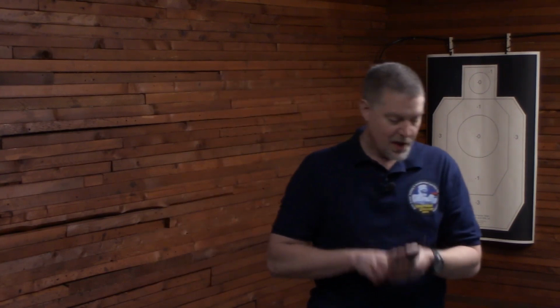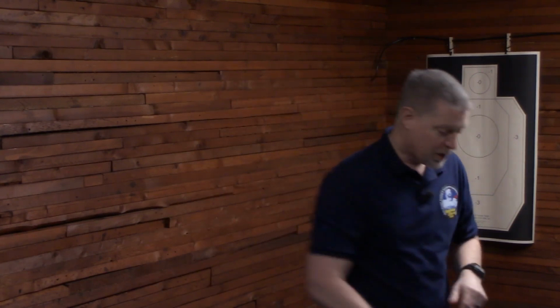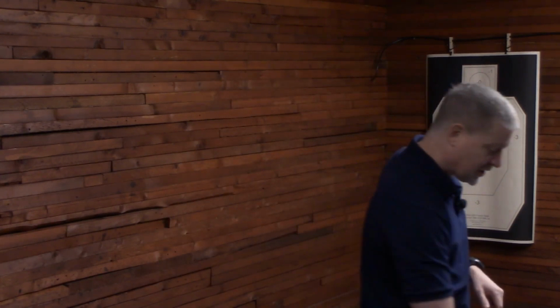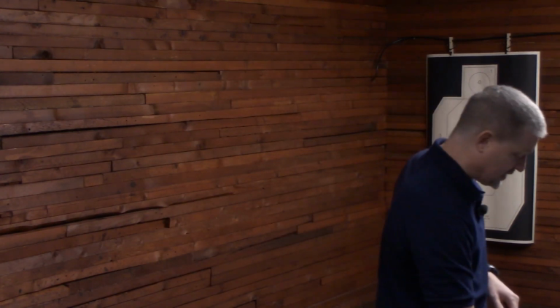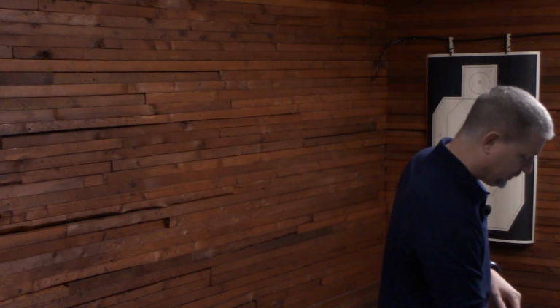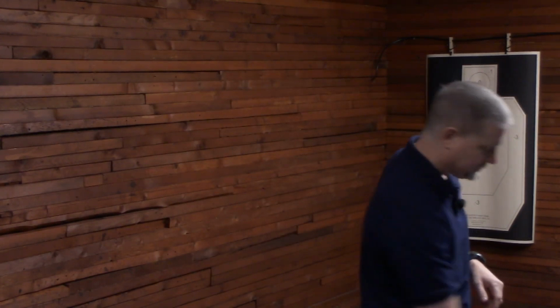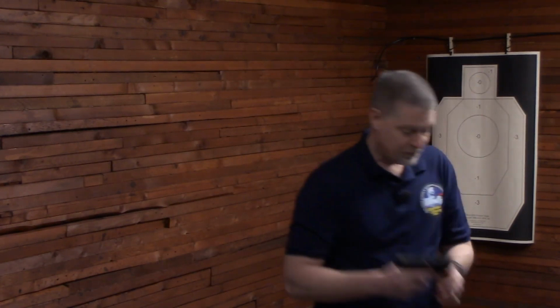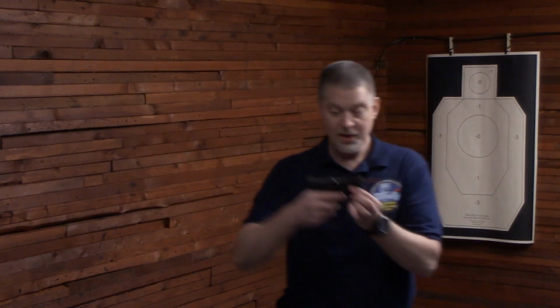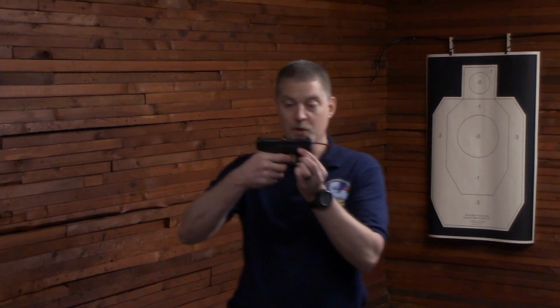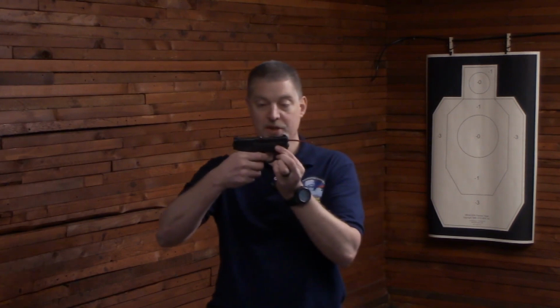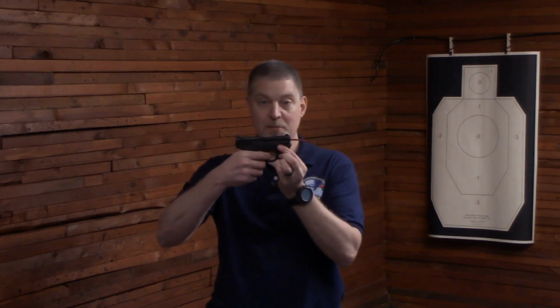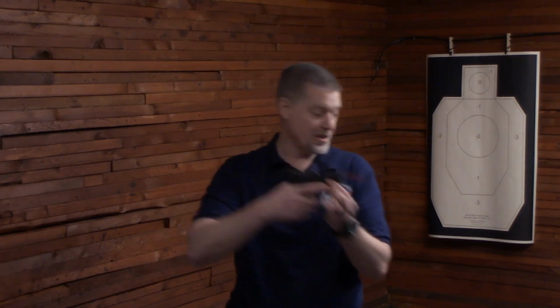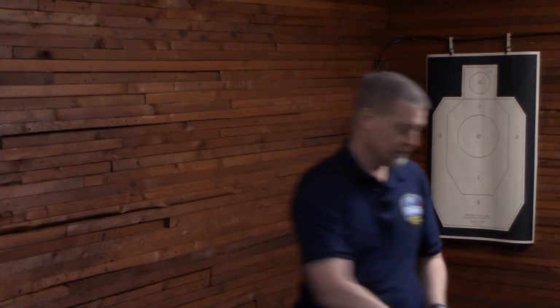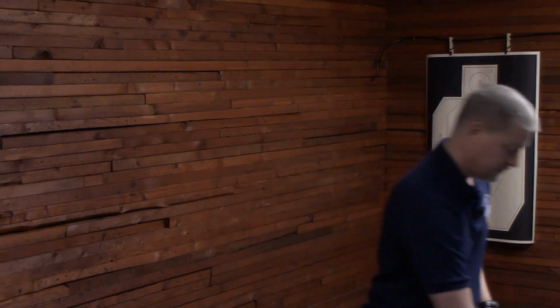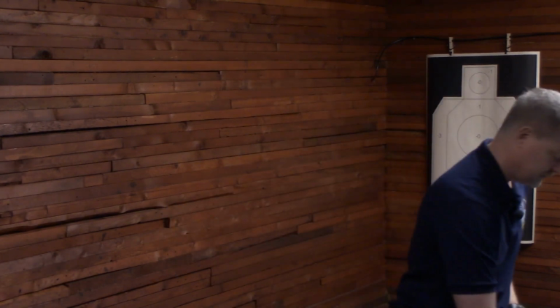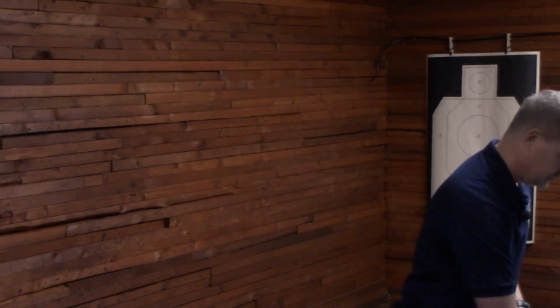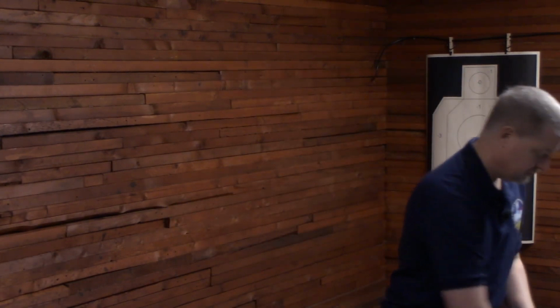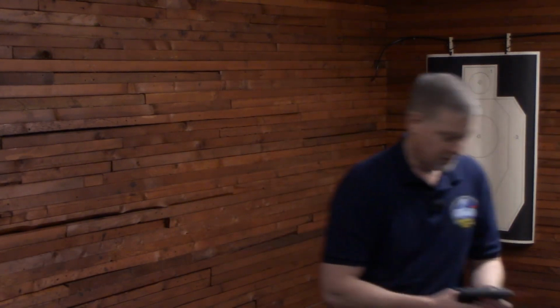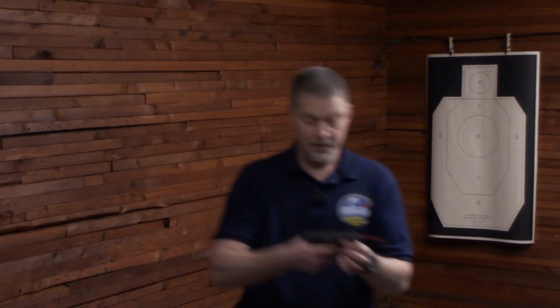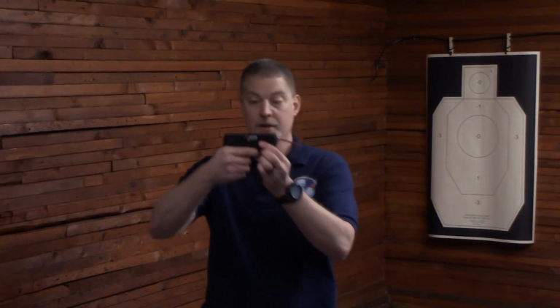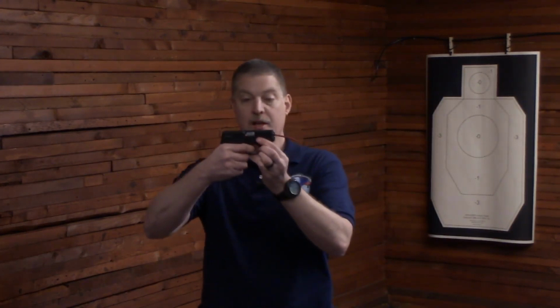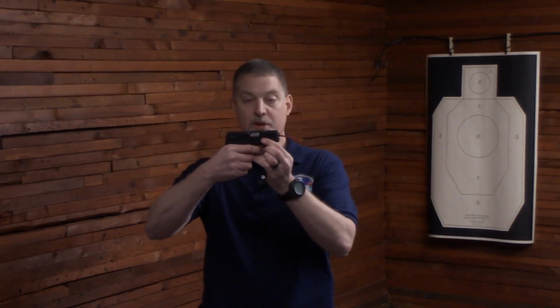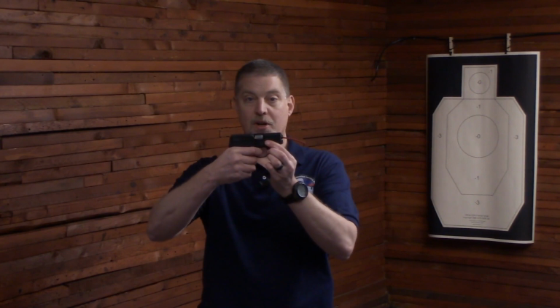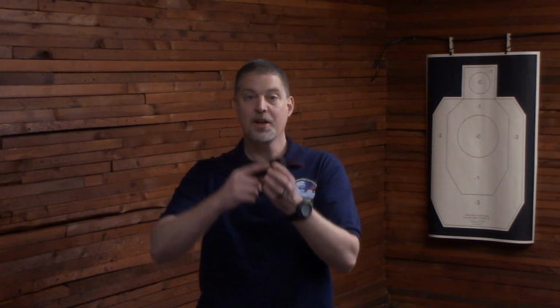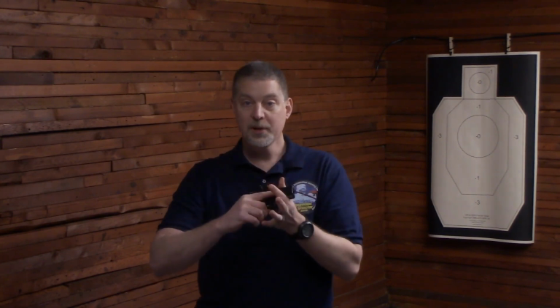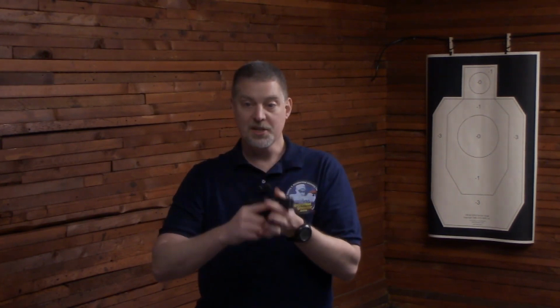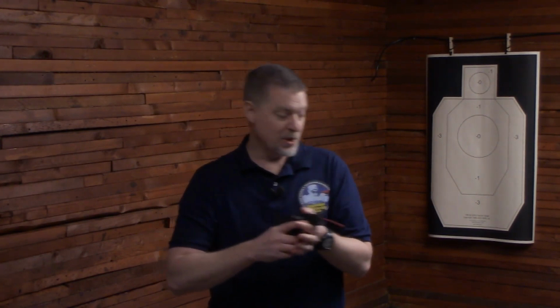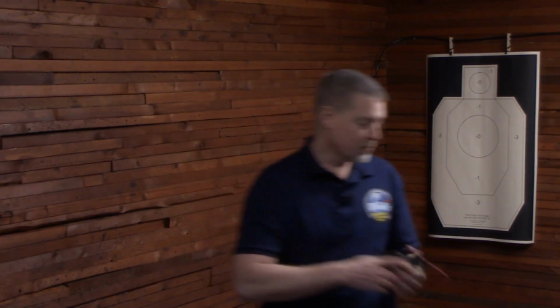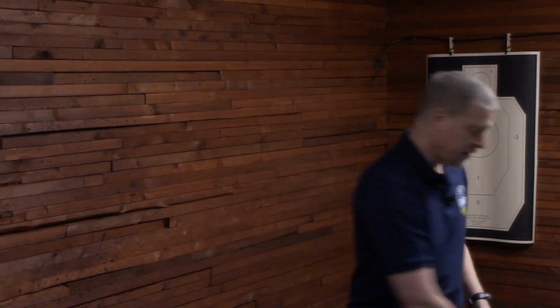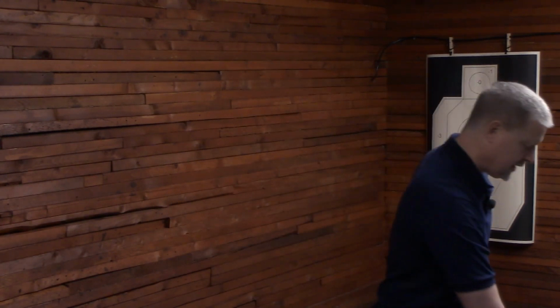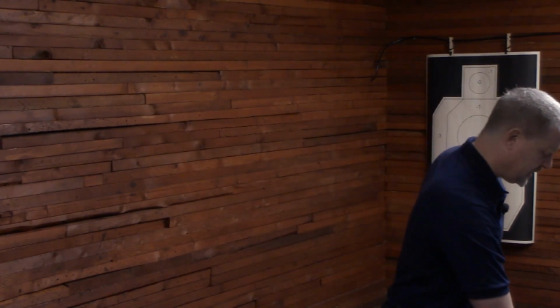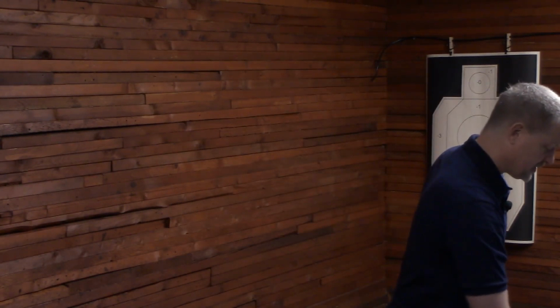It works on Glocks. It works on M&Ps. It works on .380s — the 9mm will work in .380 pistols.